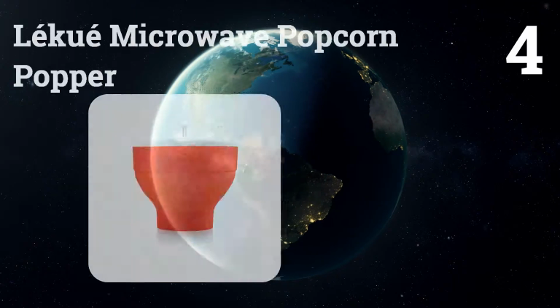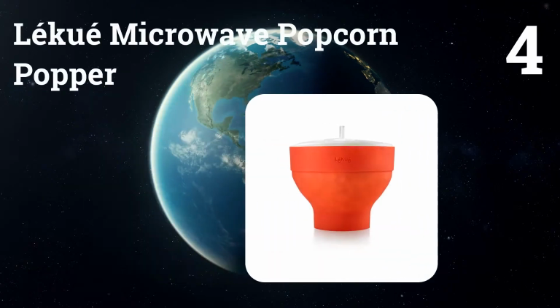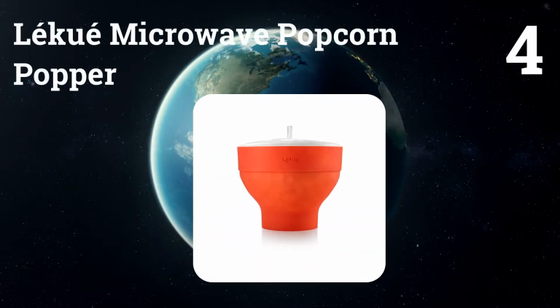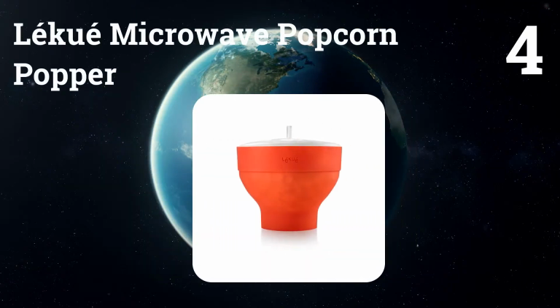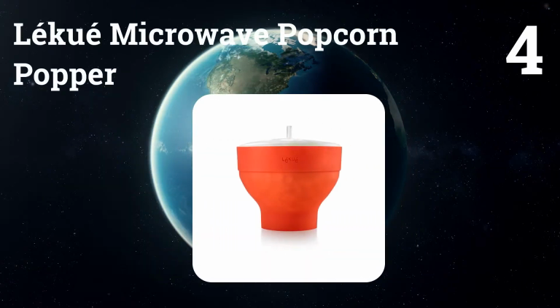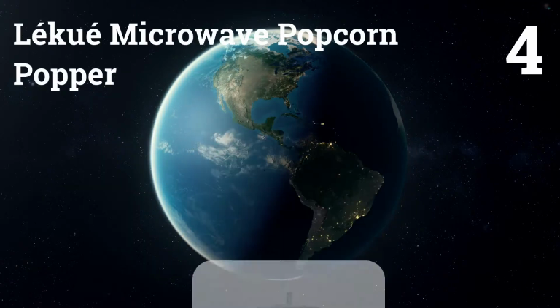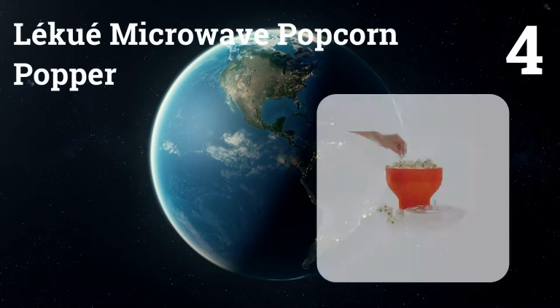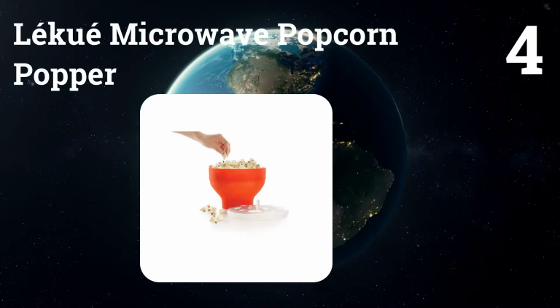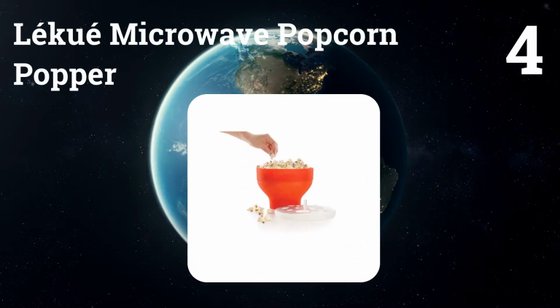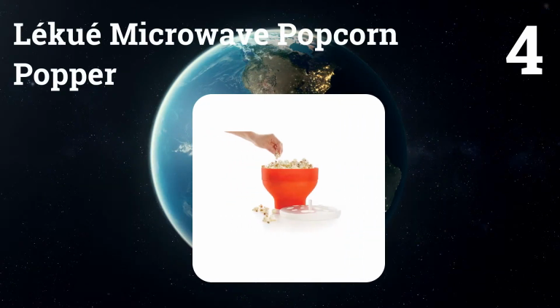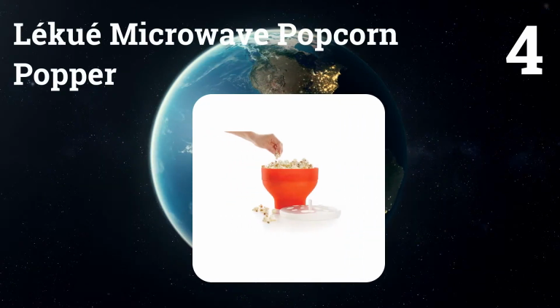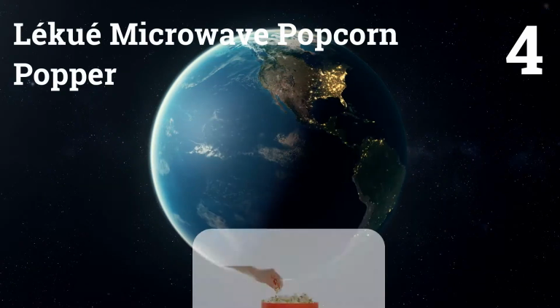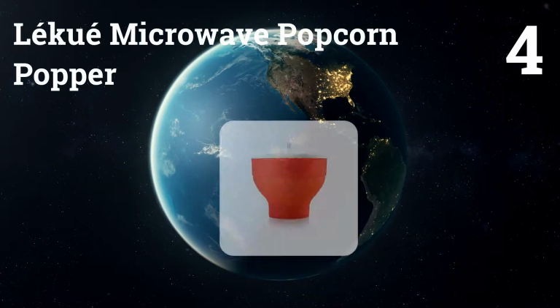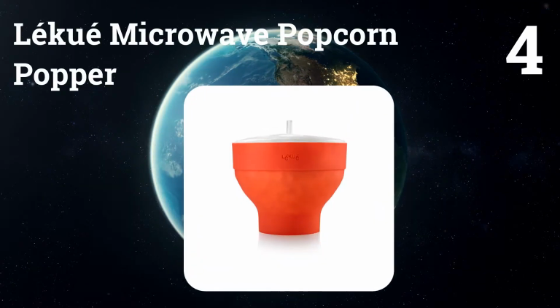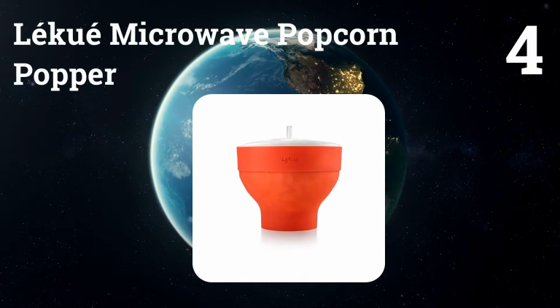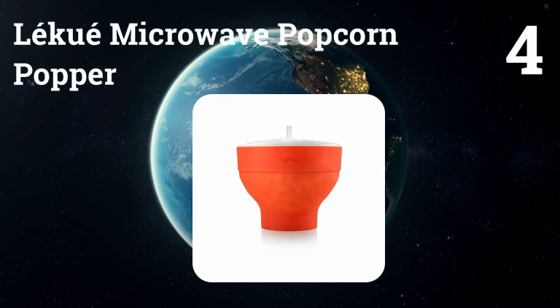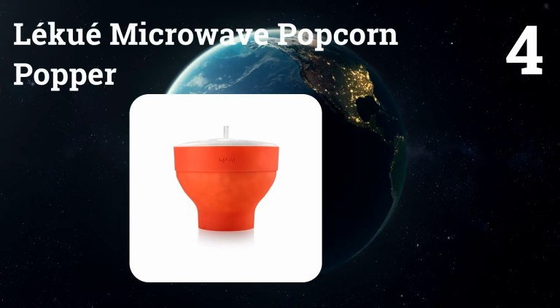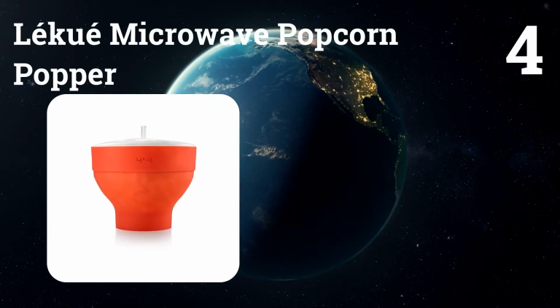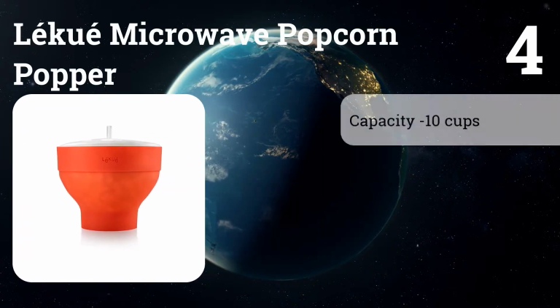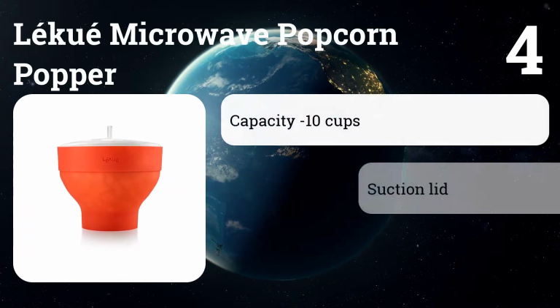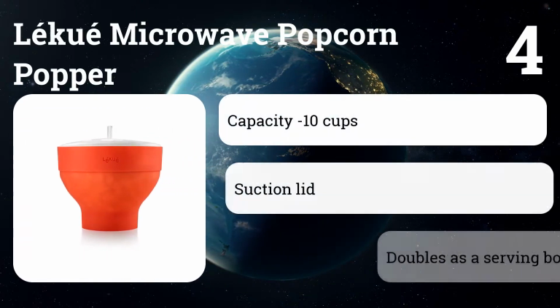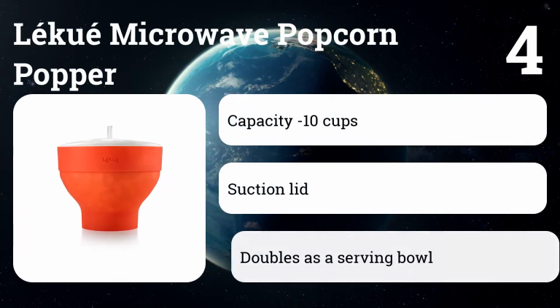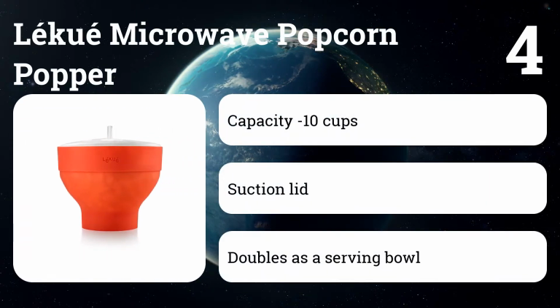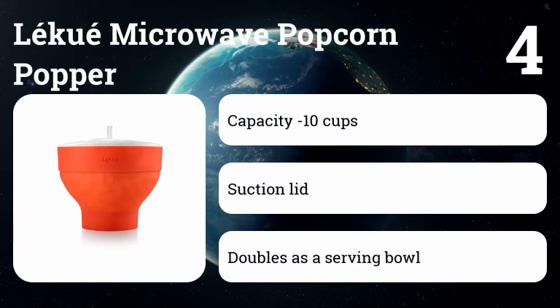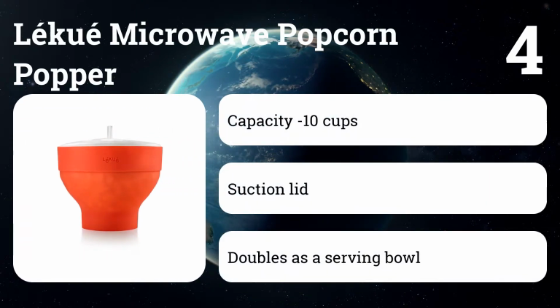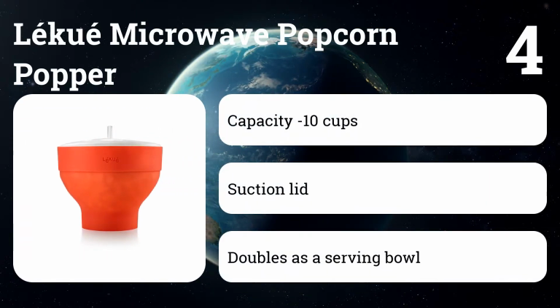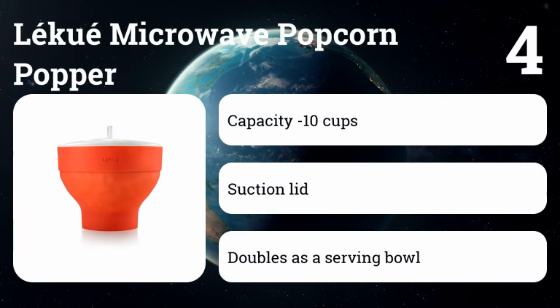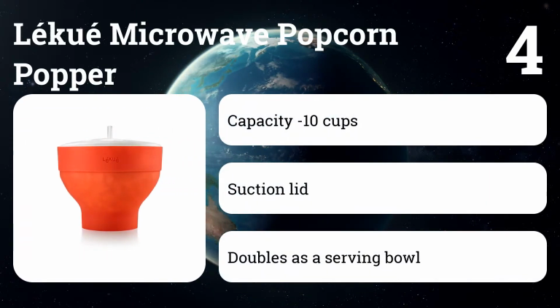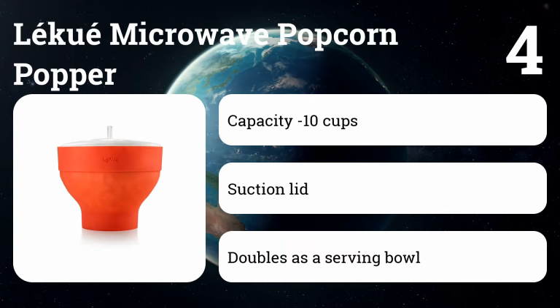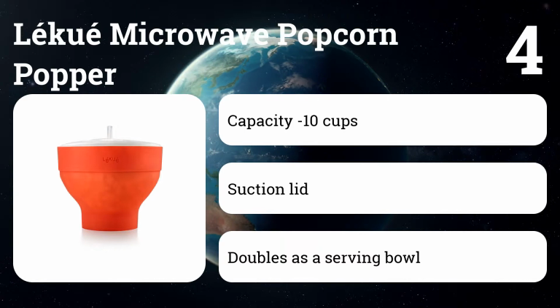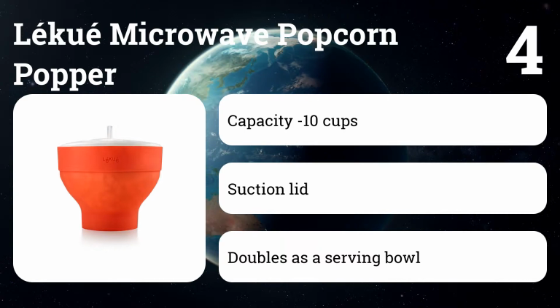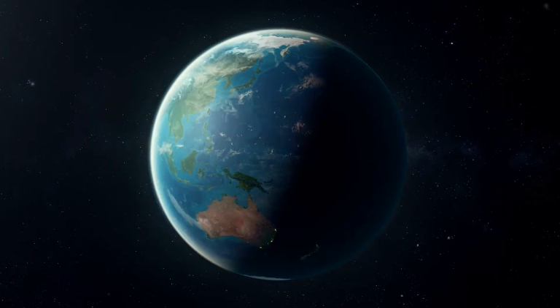Number four: Leakway Microwave Popcorn Popper. Its compact design collapses to just two inches tall for easy storage, and the dishwasher-safe Leakway has measurement marks printed right on the bowl.